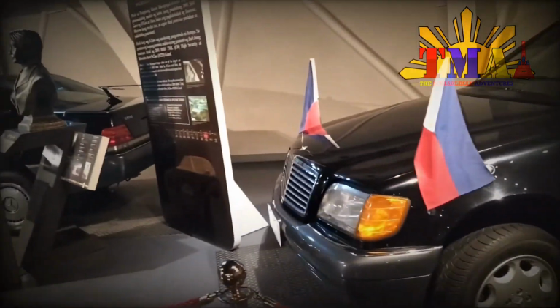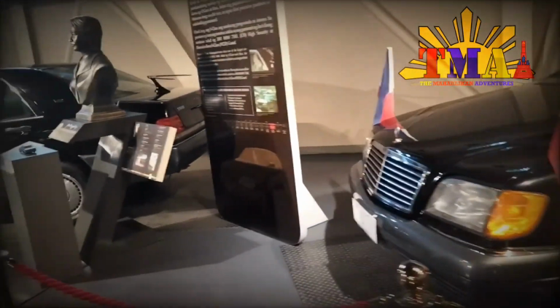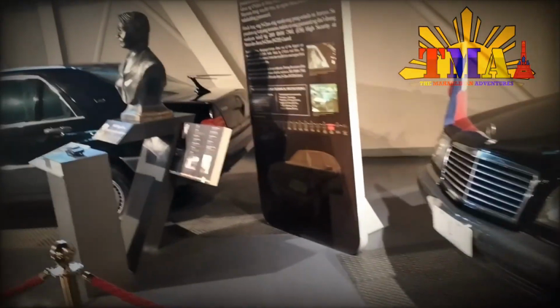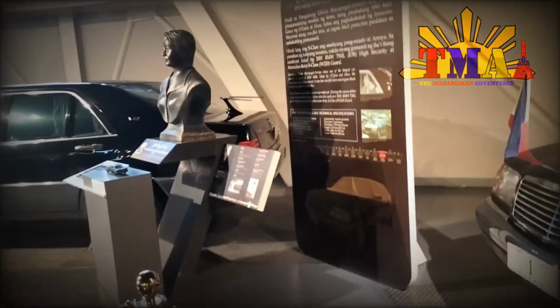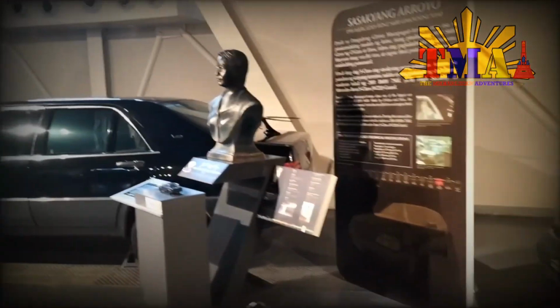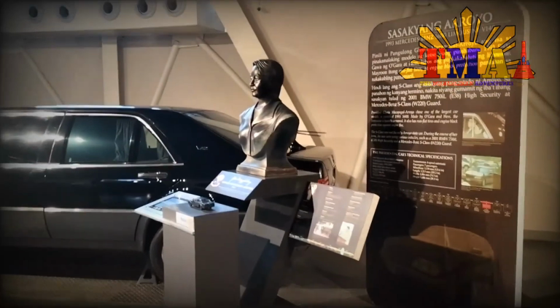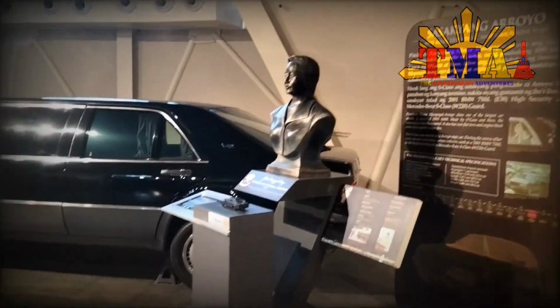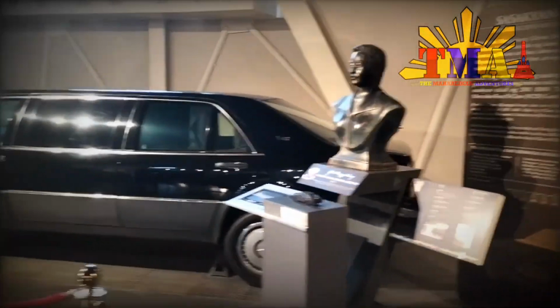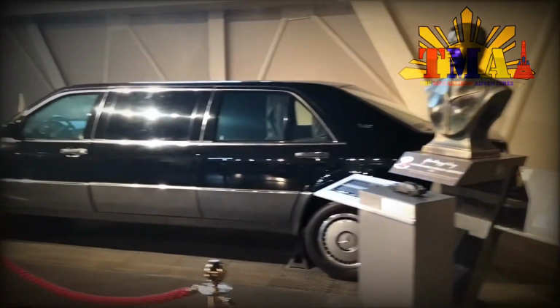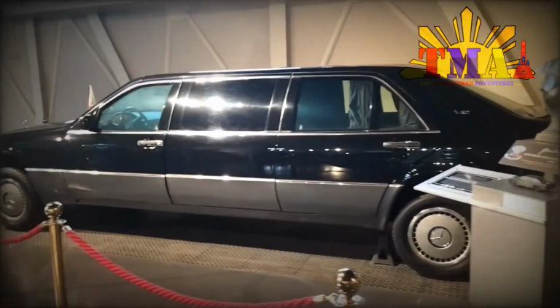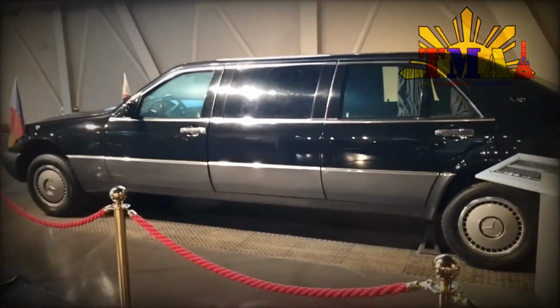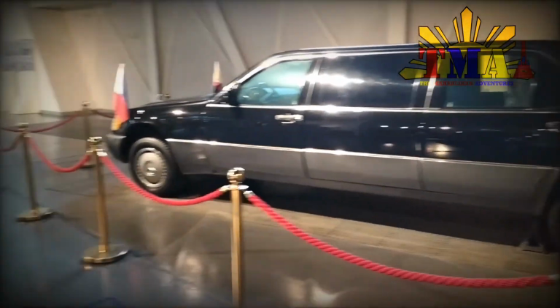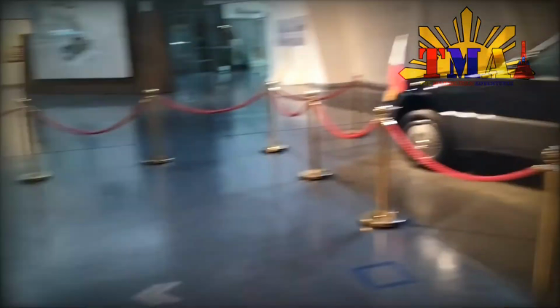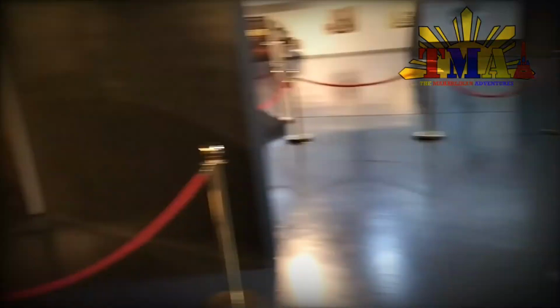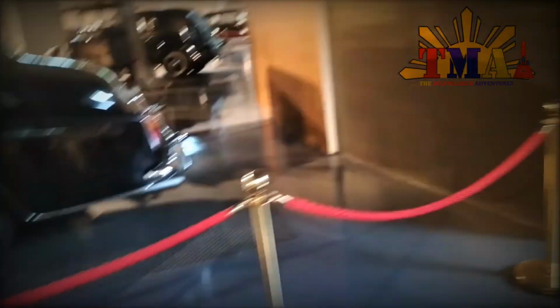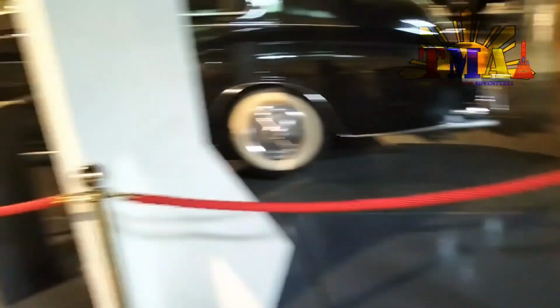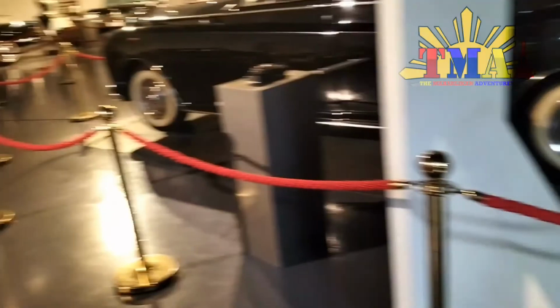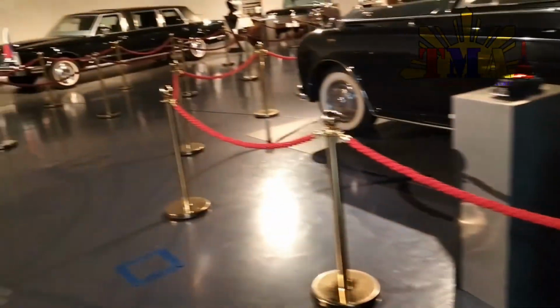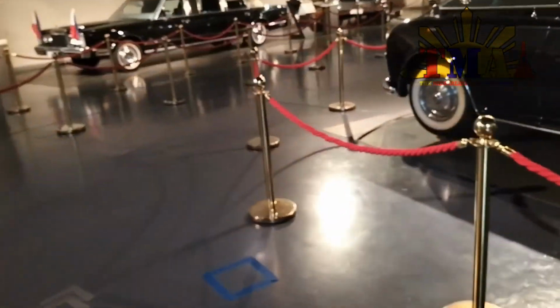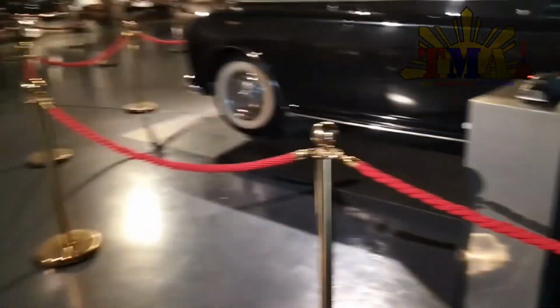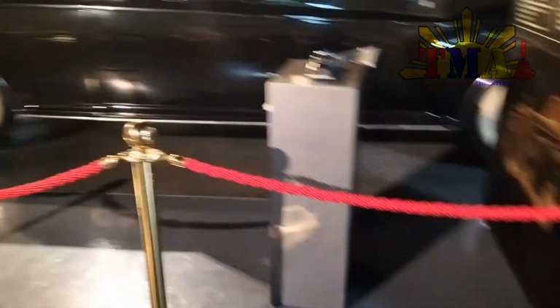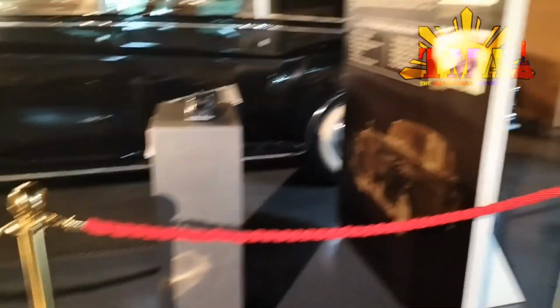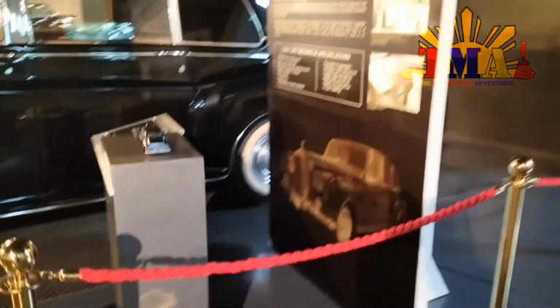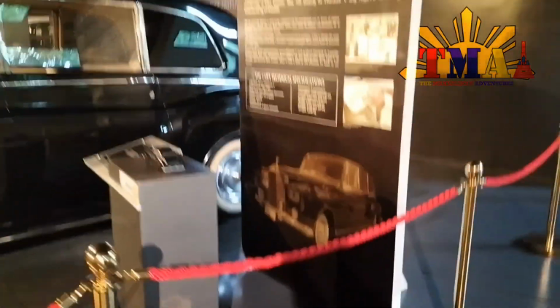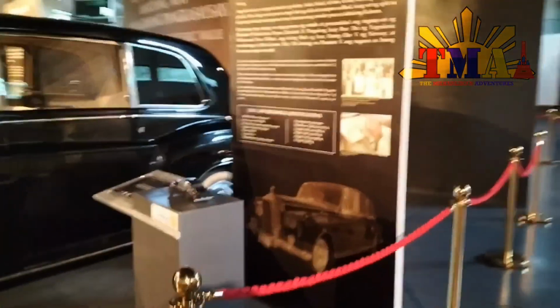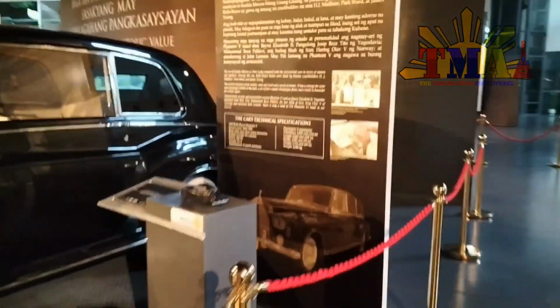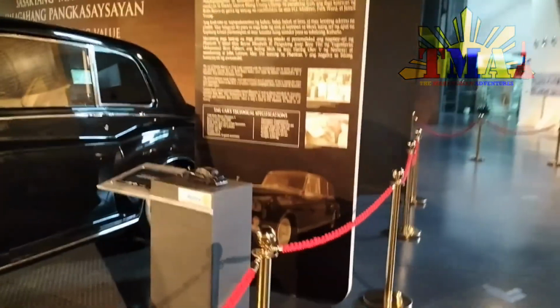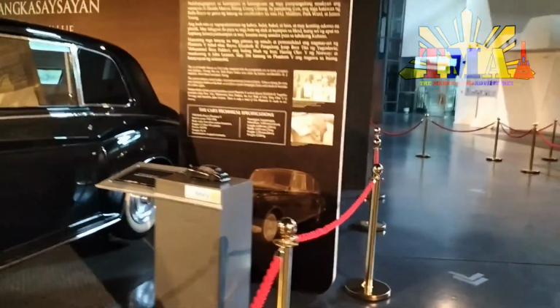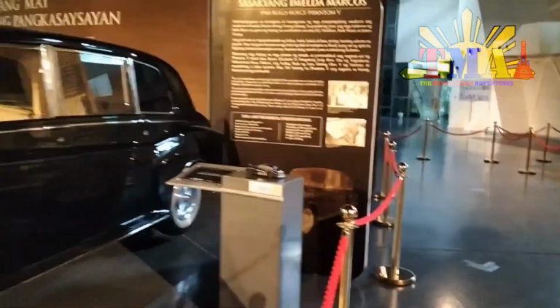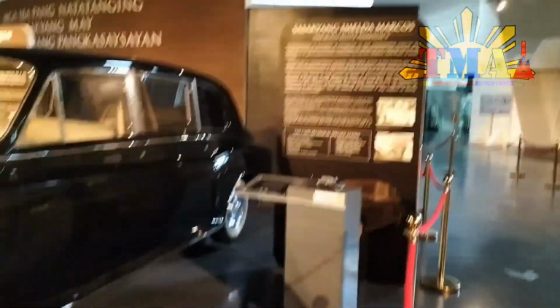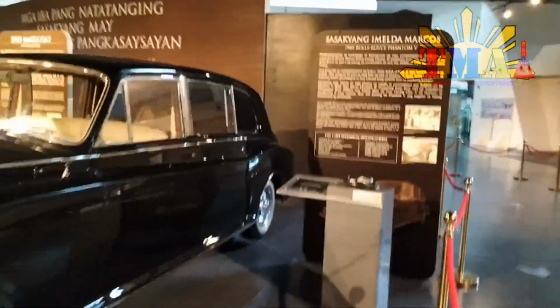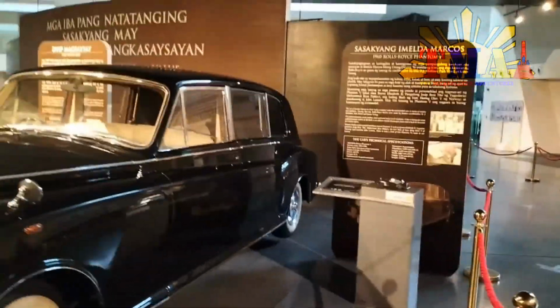As you can notice, even President Ramos' car was here, President Reyes' car was here as well. There's a bunch of different presidents' cars over there.